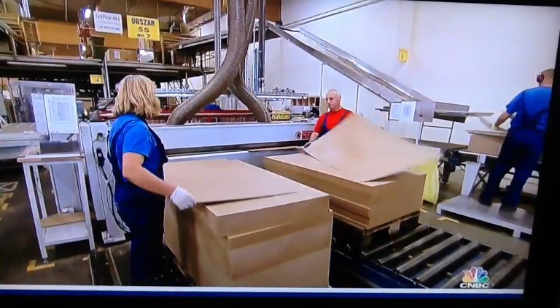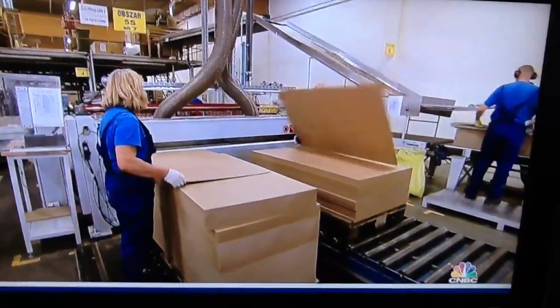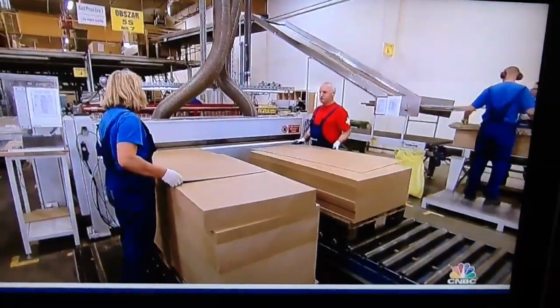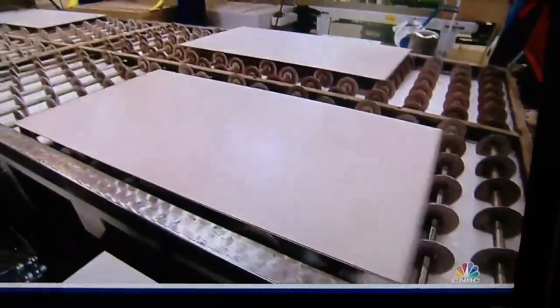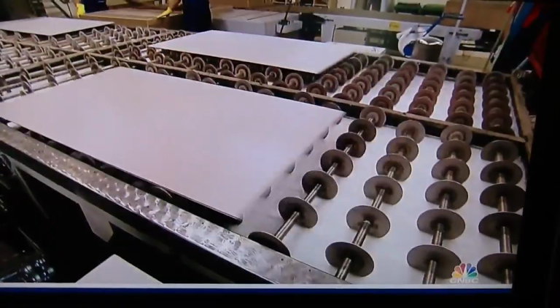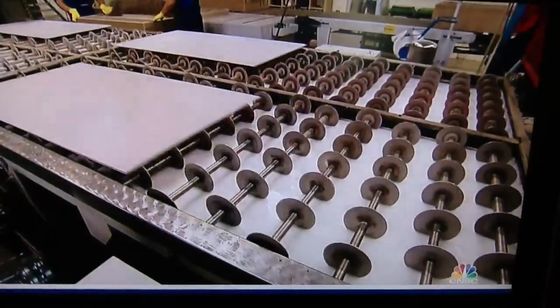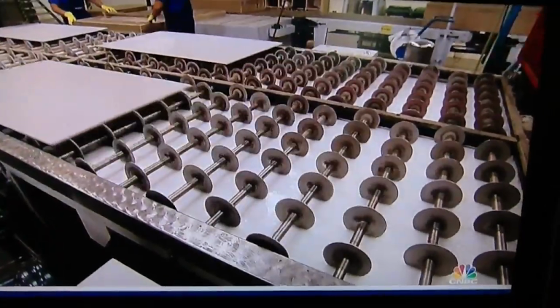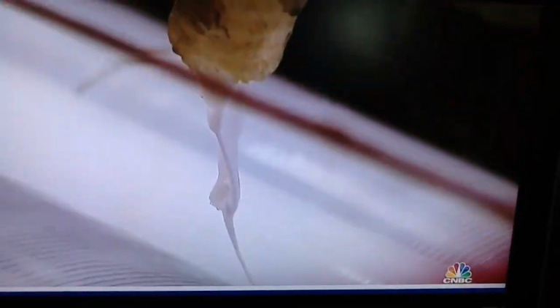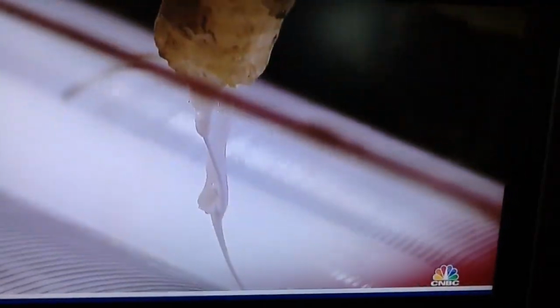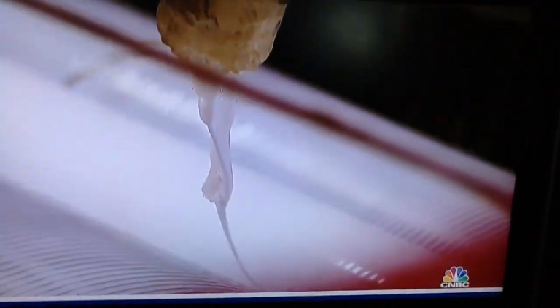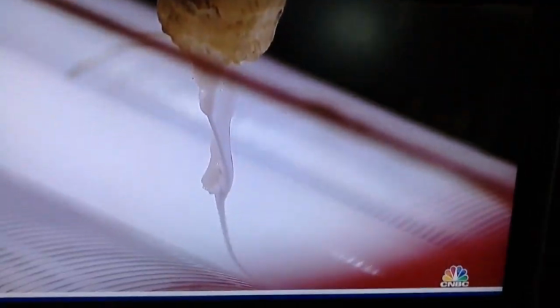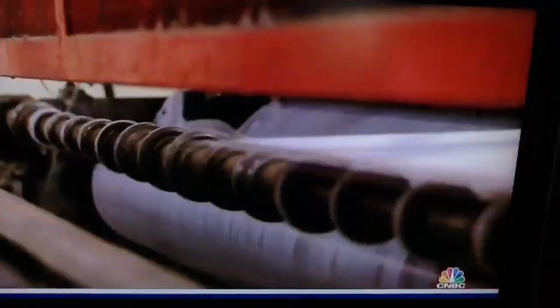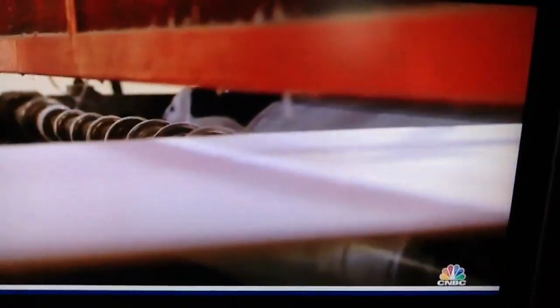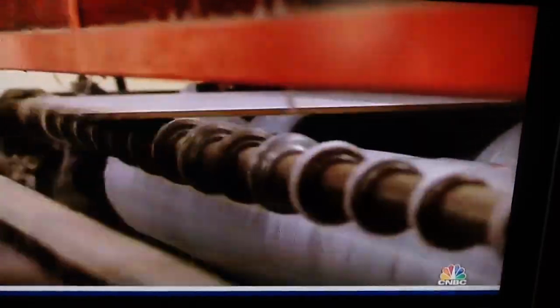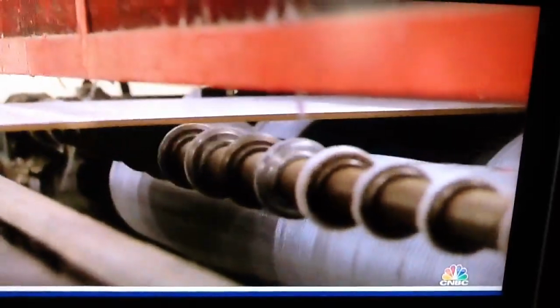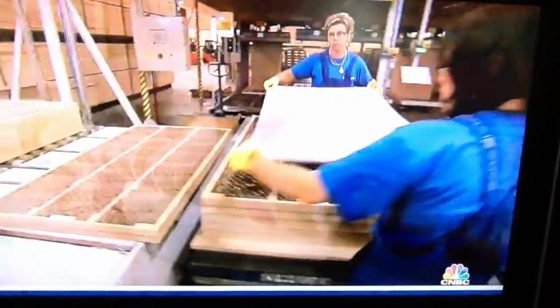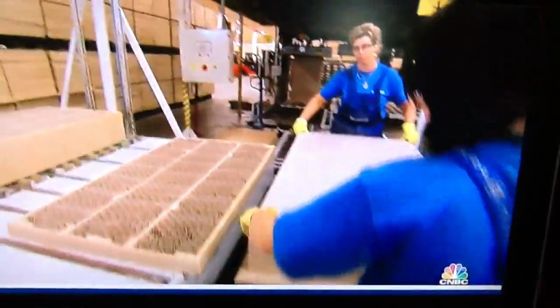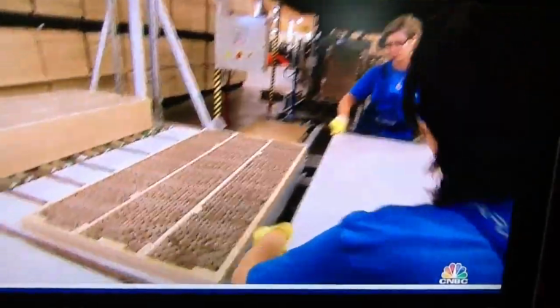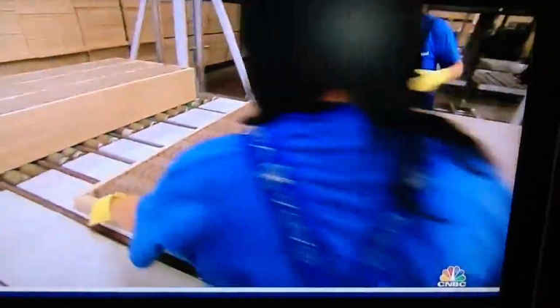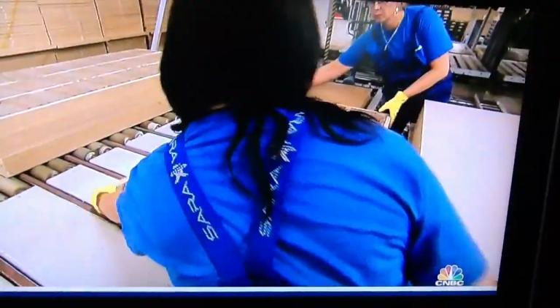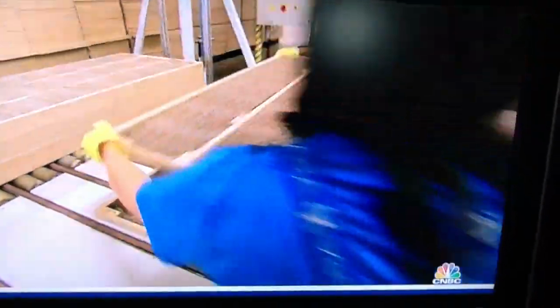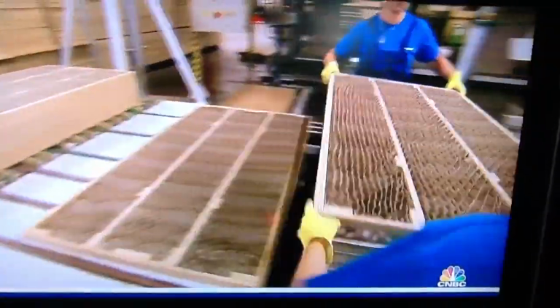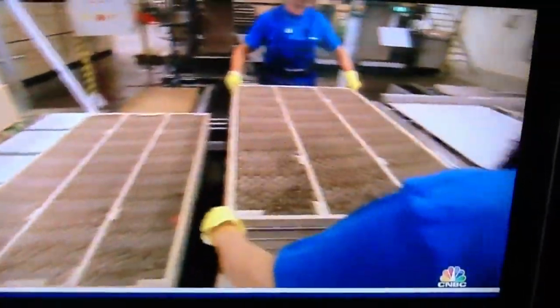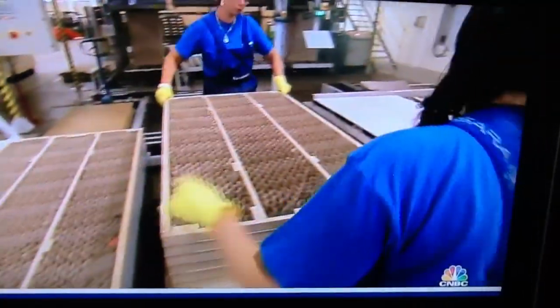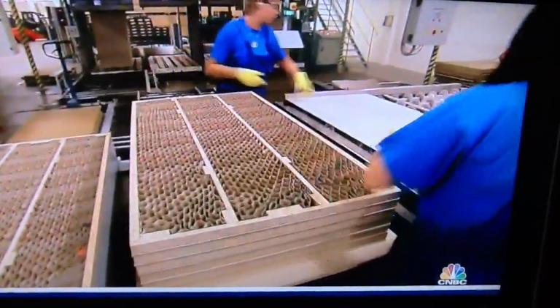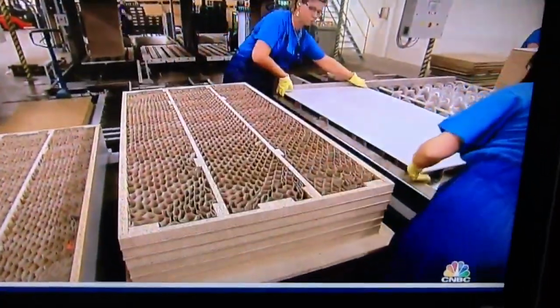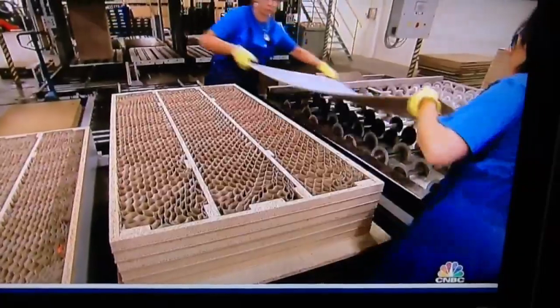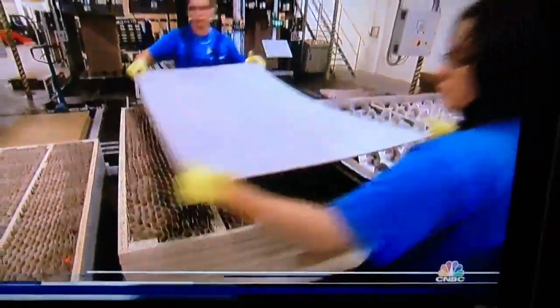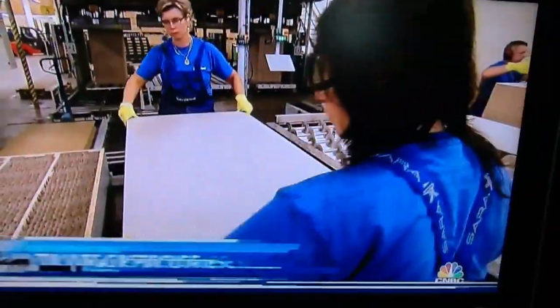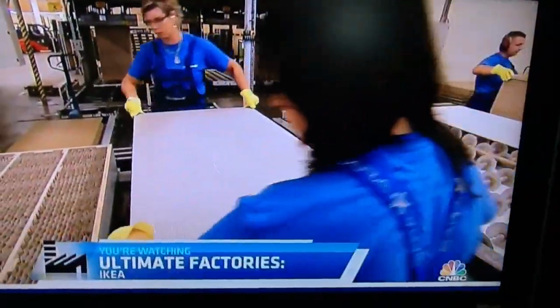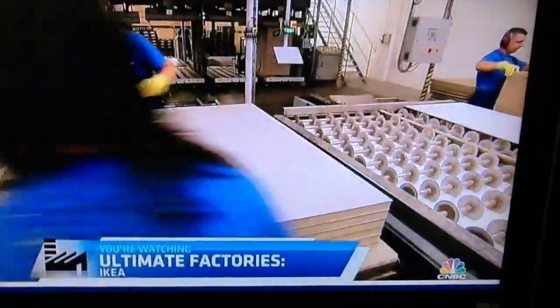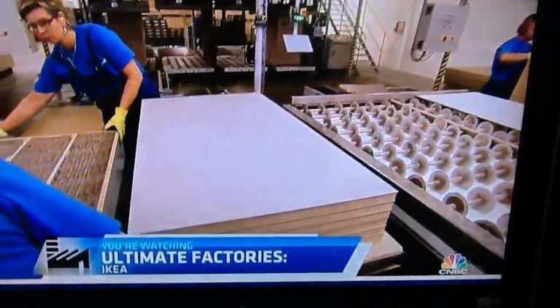Operators insert boards, two at a time, into the factory's mega glue machine. Next, two team members, perfectly in sync, take the sticky glue boards and stack them on top of the honeycomb-filled frame.